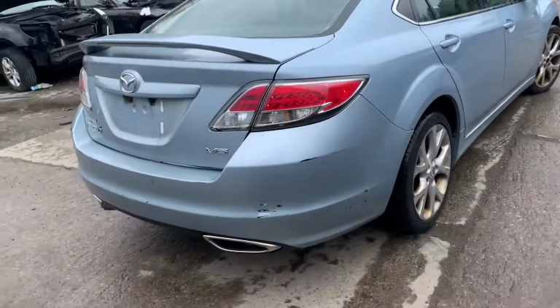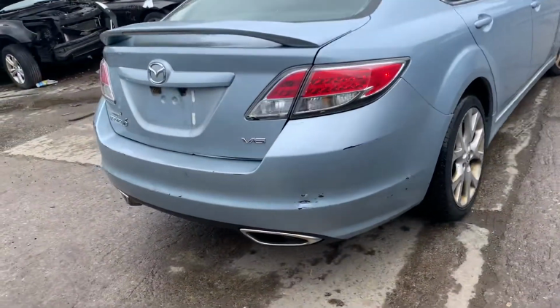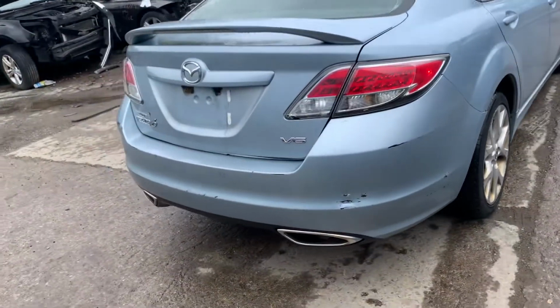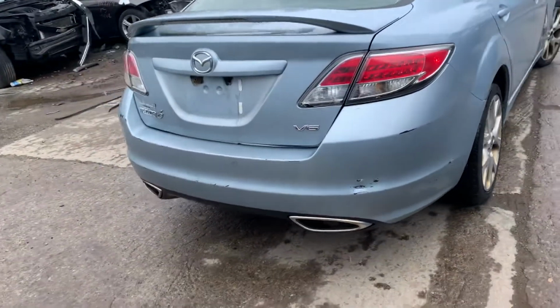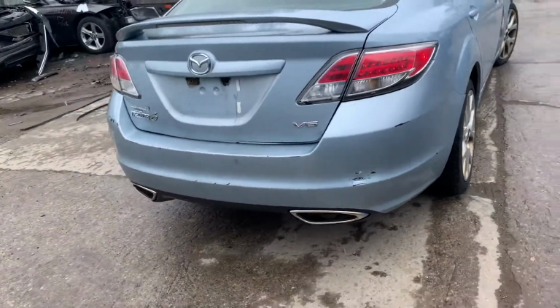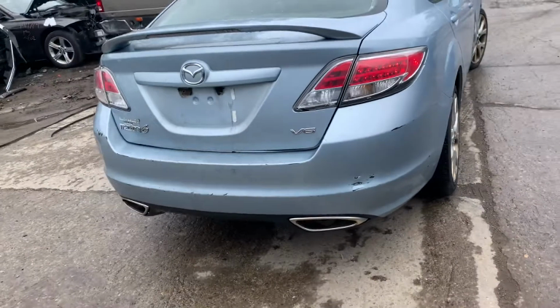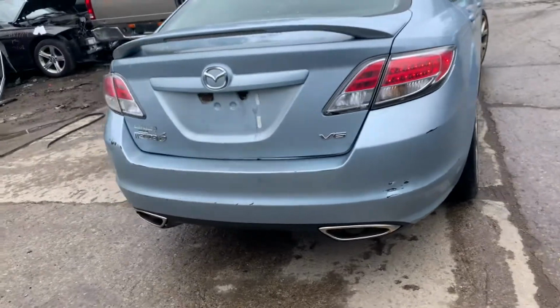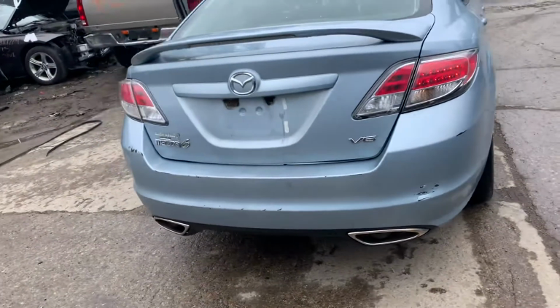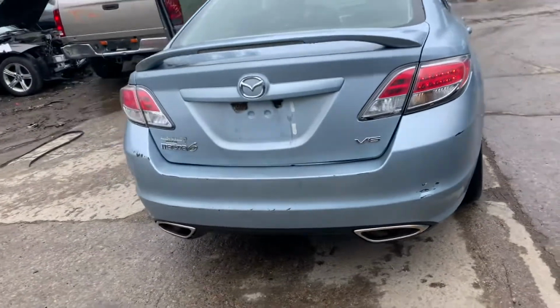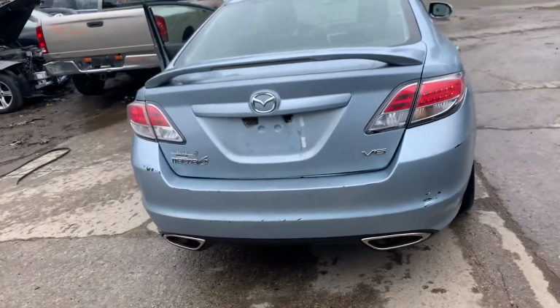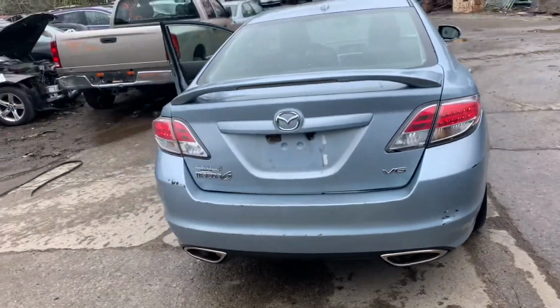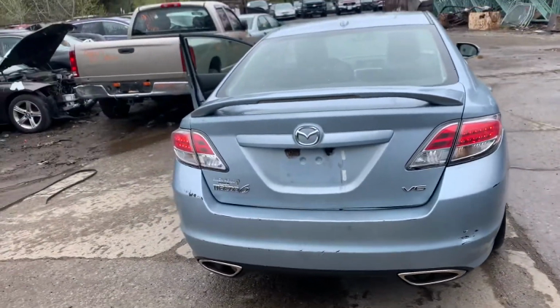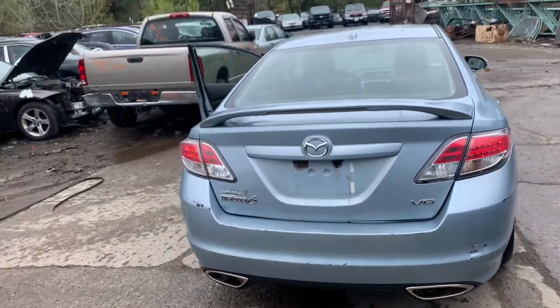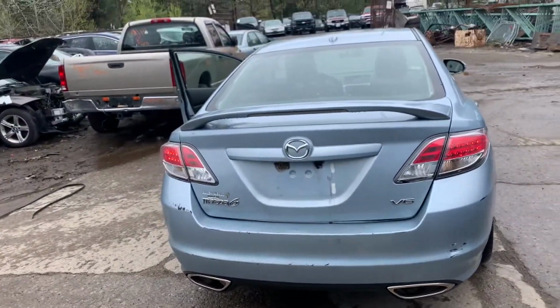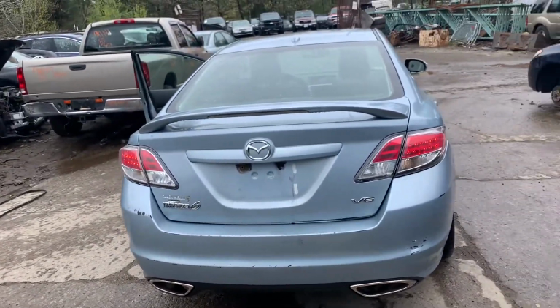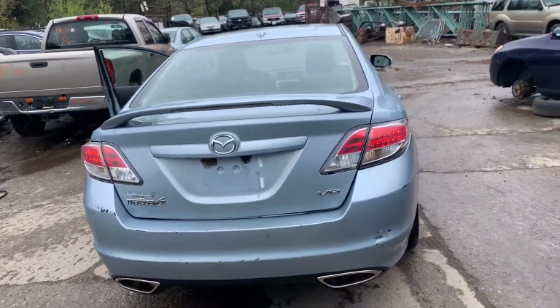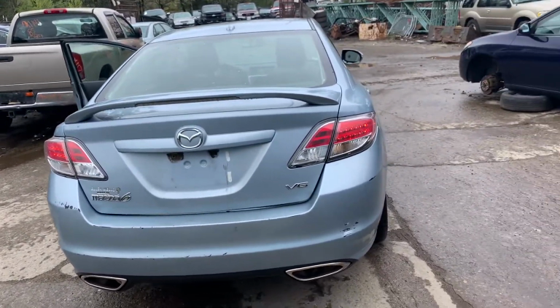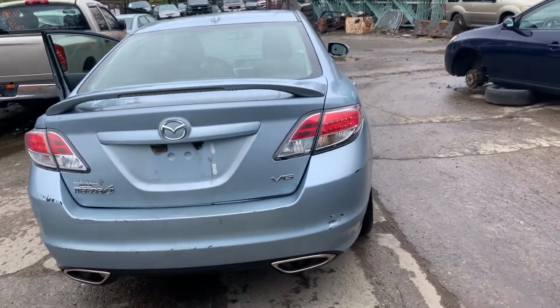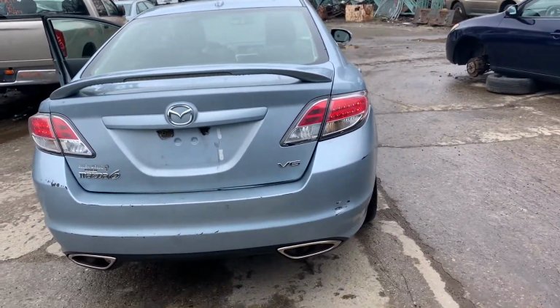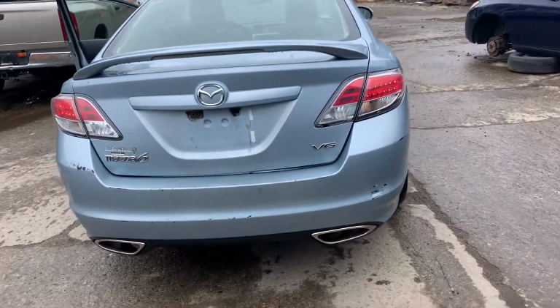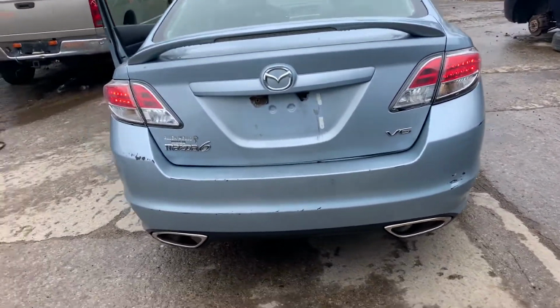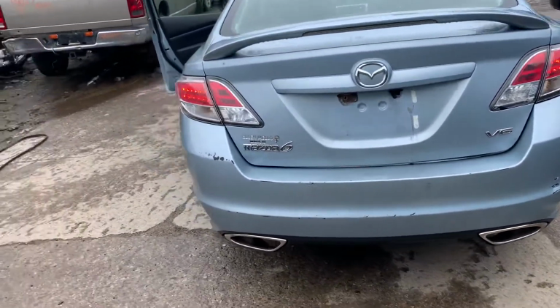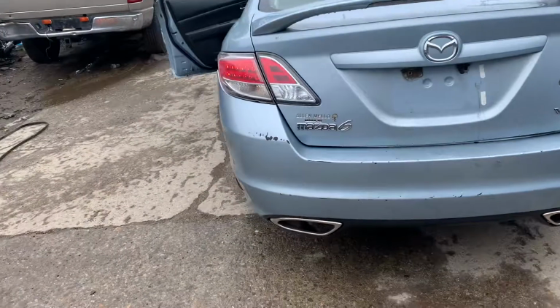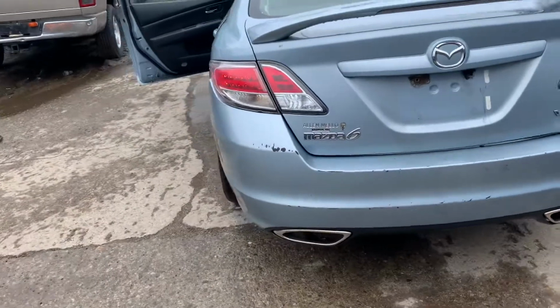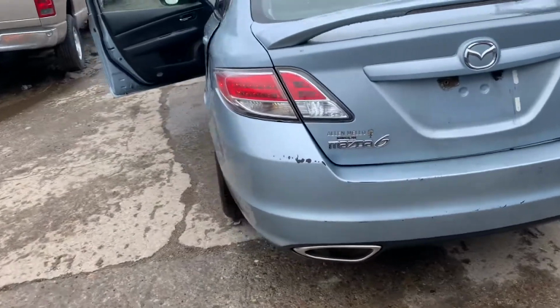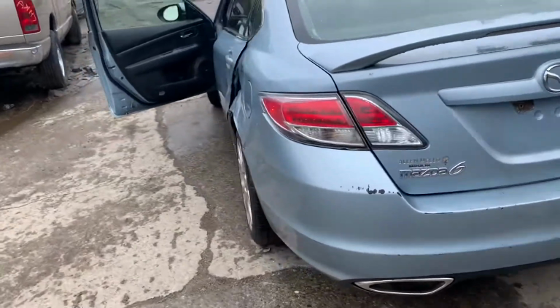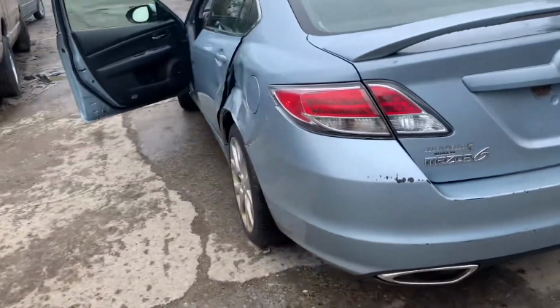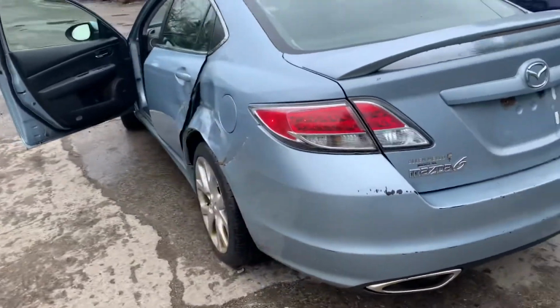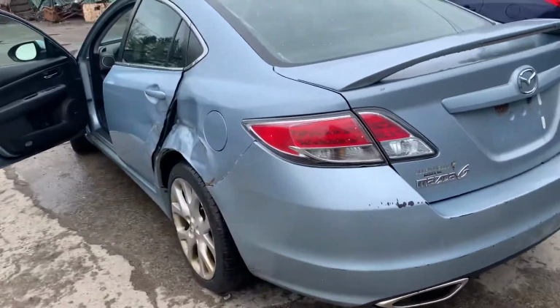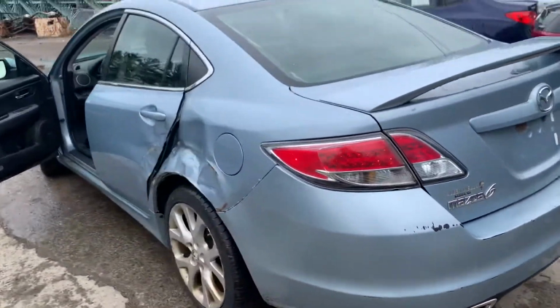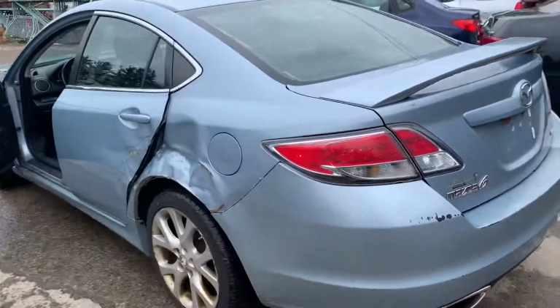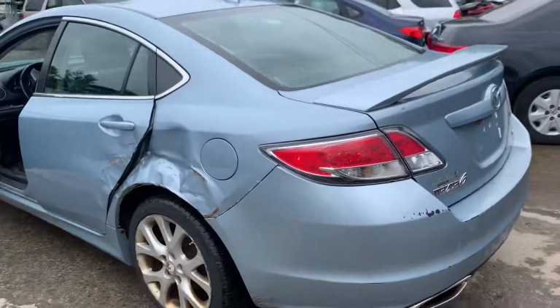Good taillight. Deck lid is good. One taillight's junk on it. Rear bumper is junk. Taillight's chipped on this side.